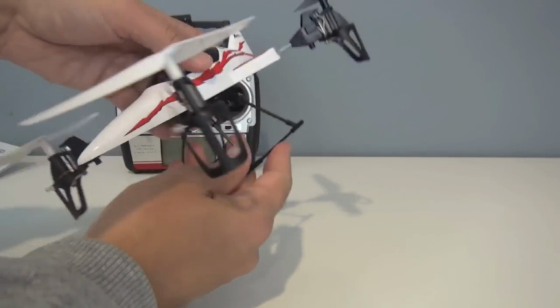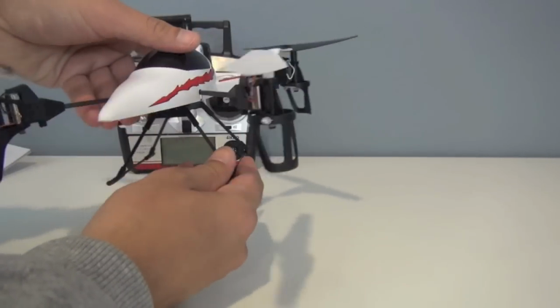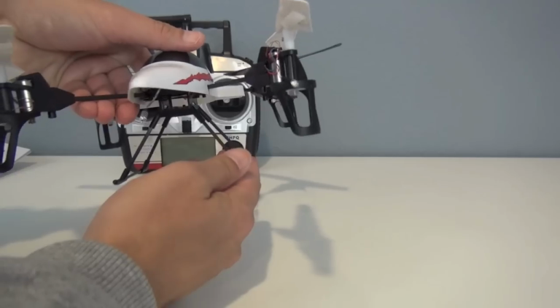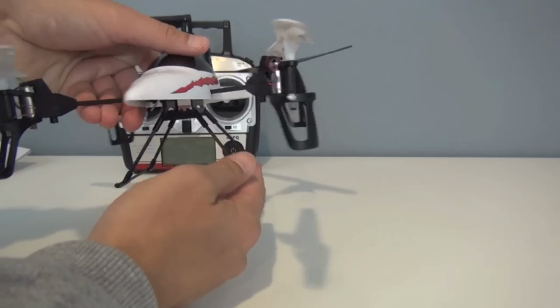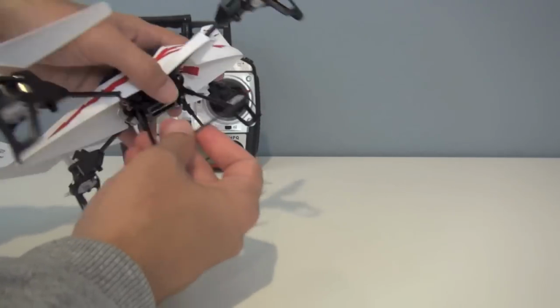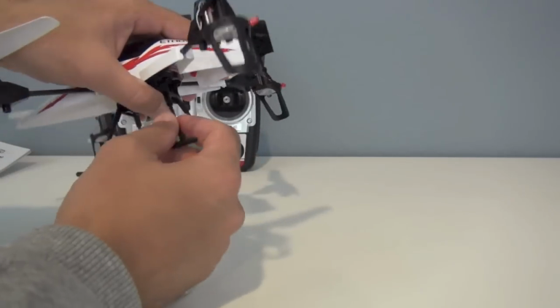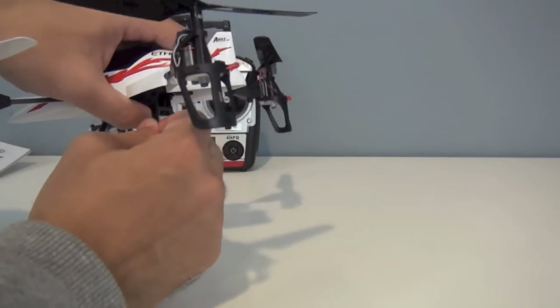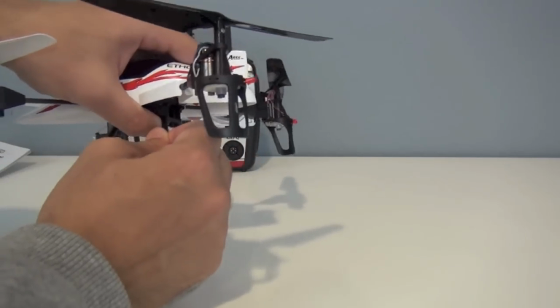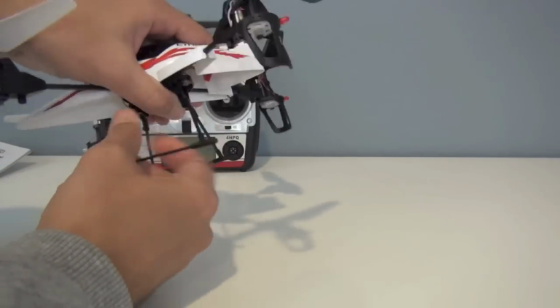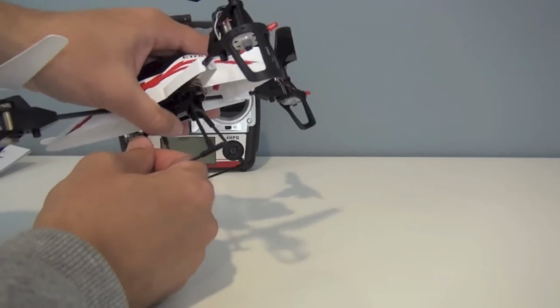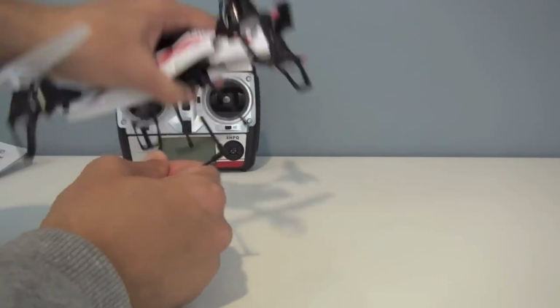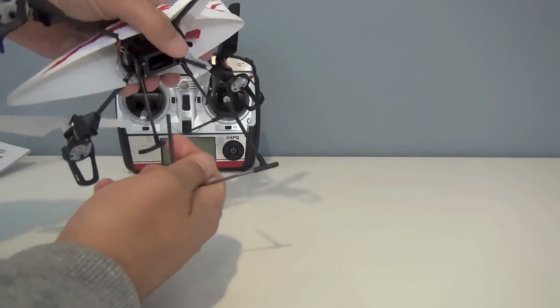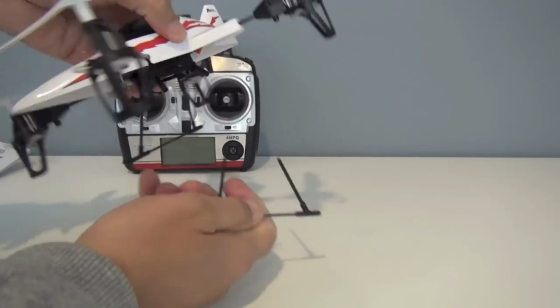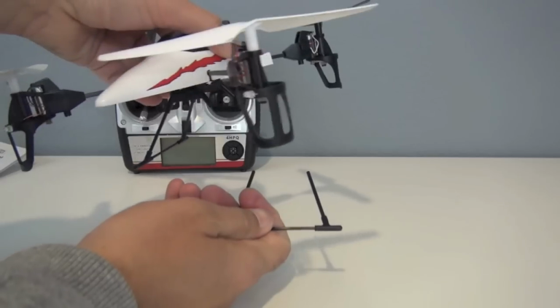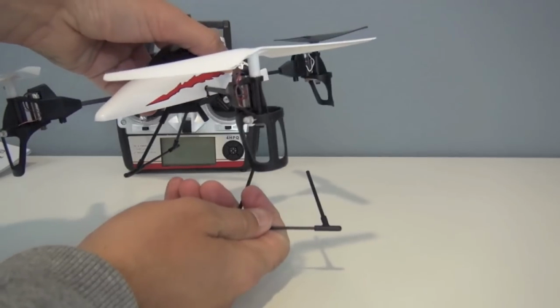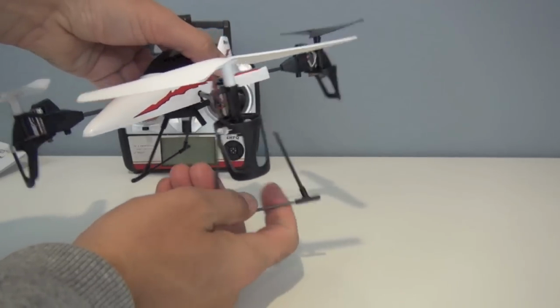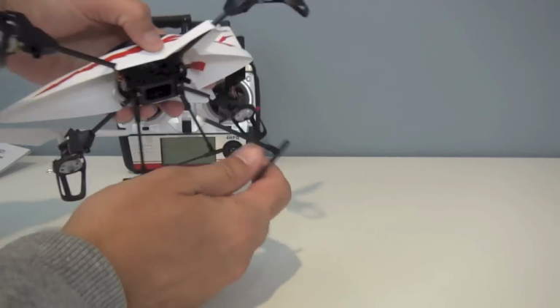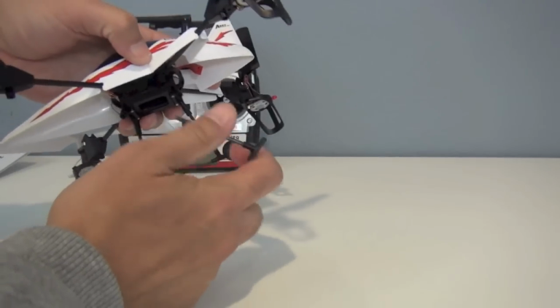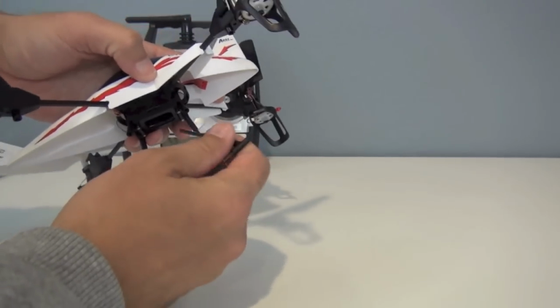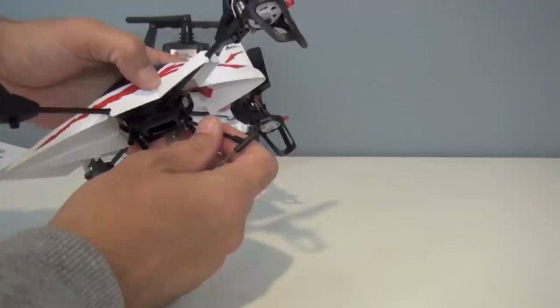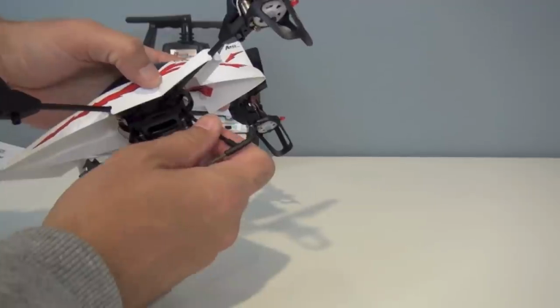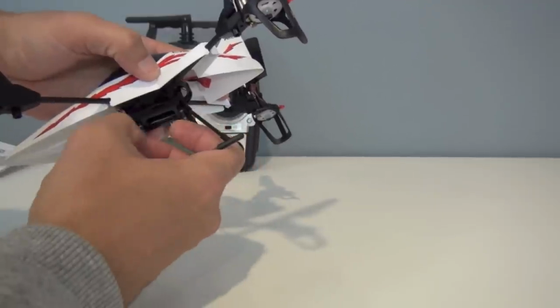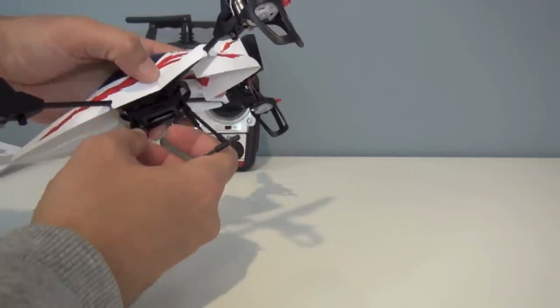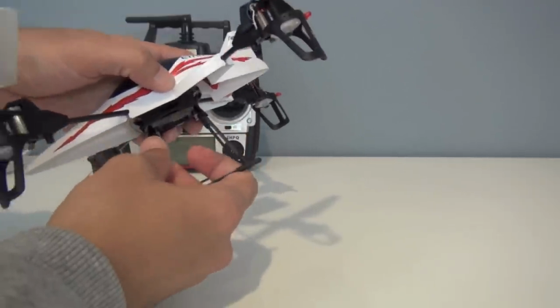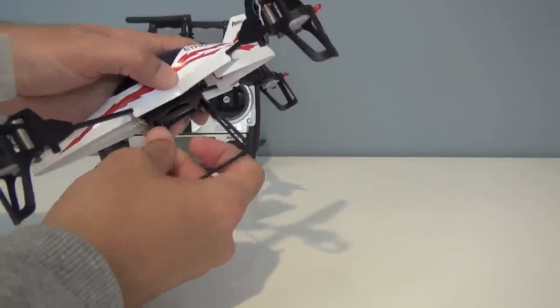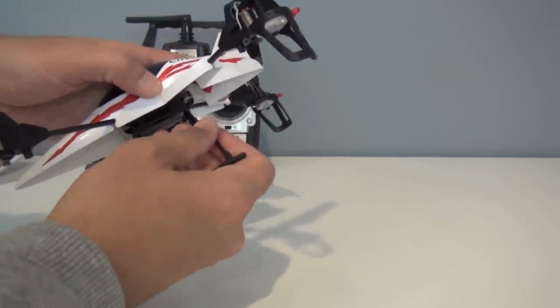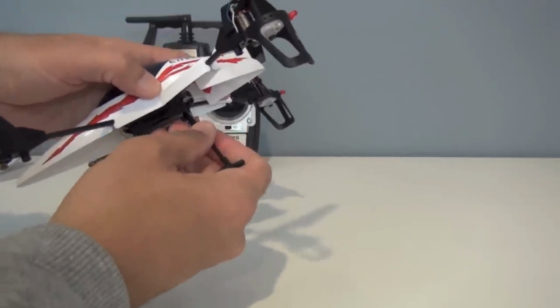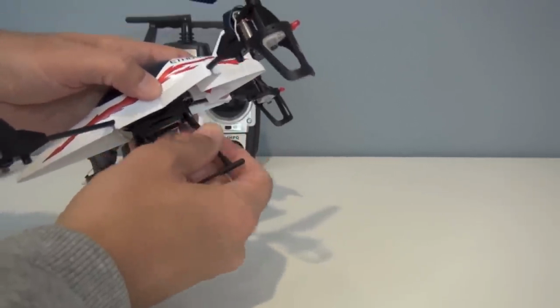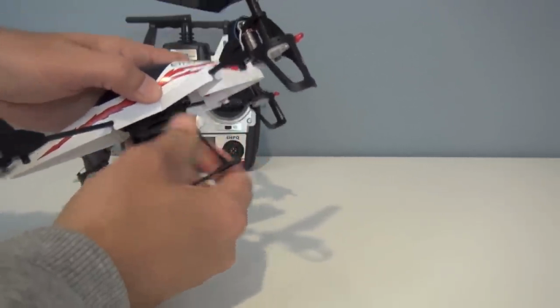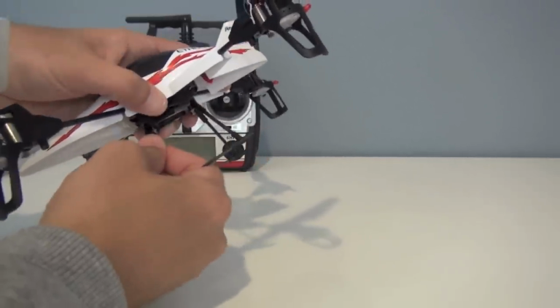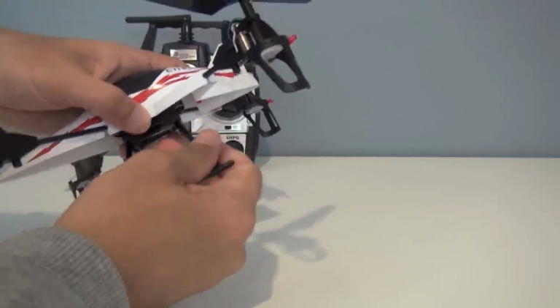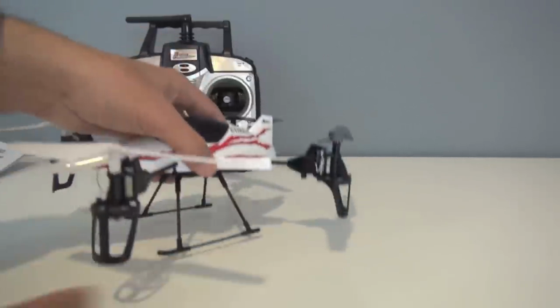The LEDs are super bright and you can easily fly it at nighttime. The central landing gear is removable — you can pop that off if you're not using an accessory and want a more aerodynamic look, and then you can easily put it right back on.